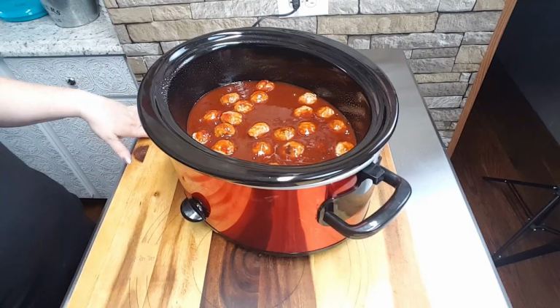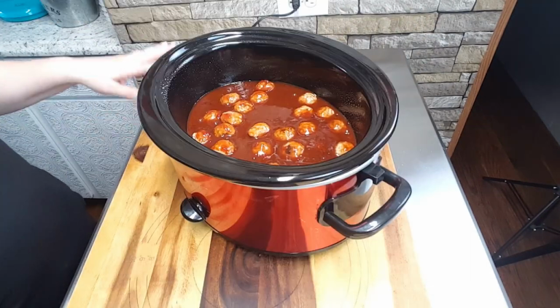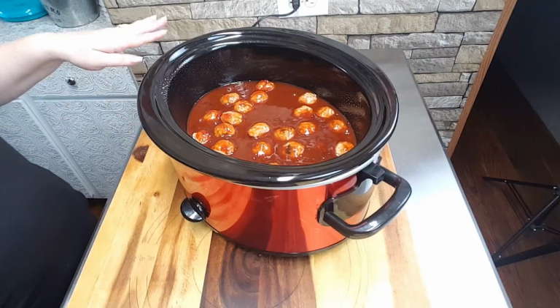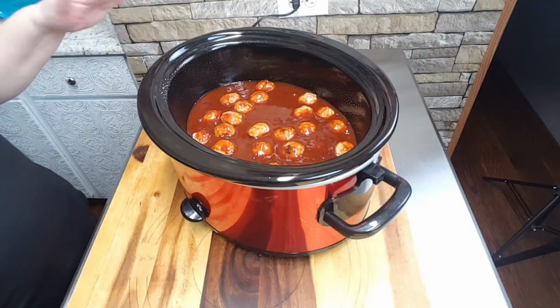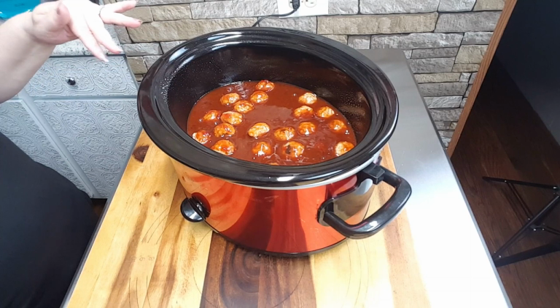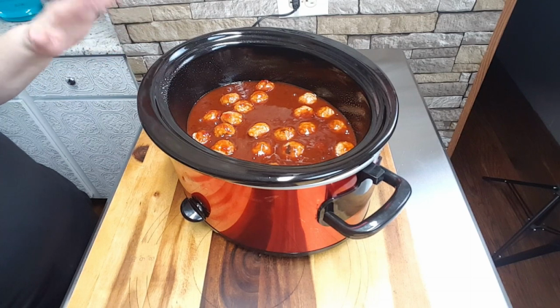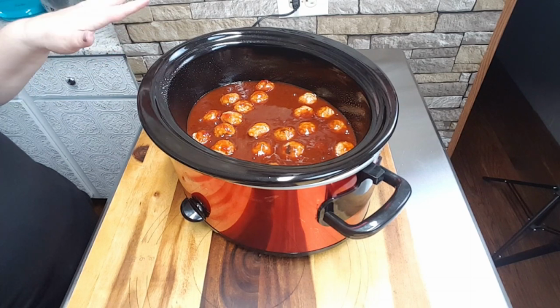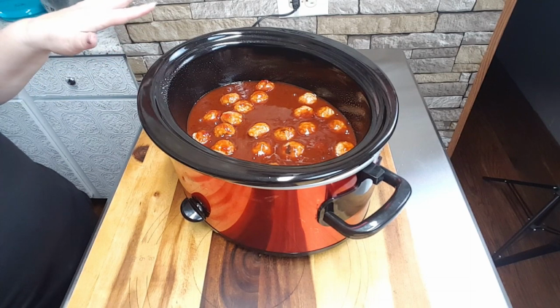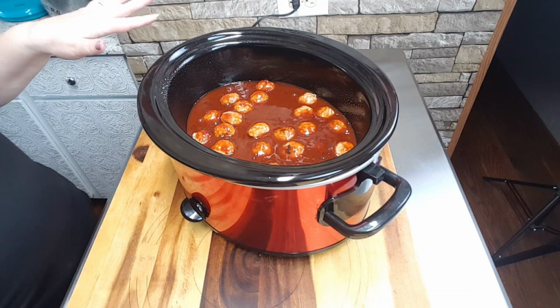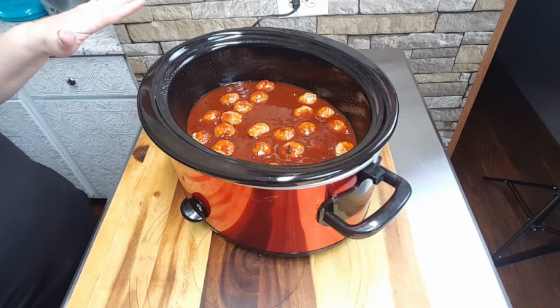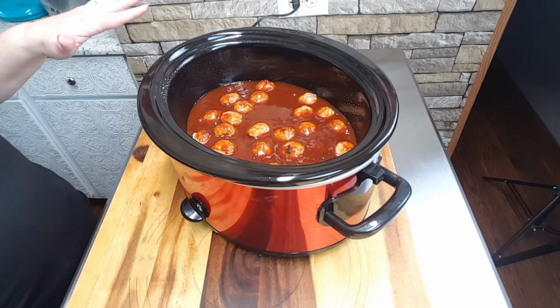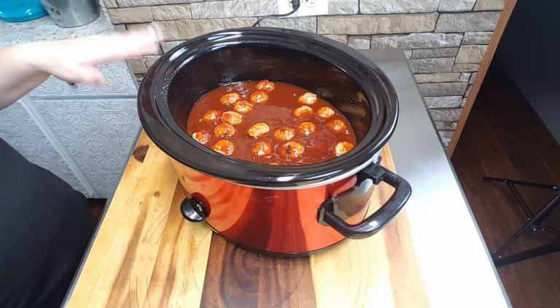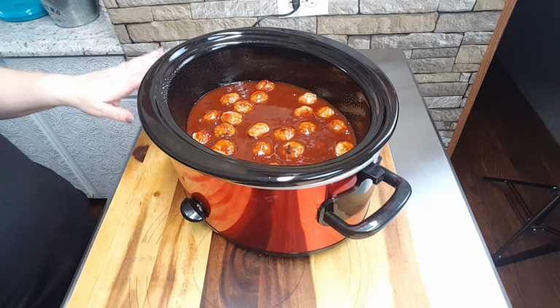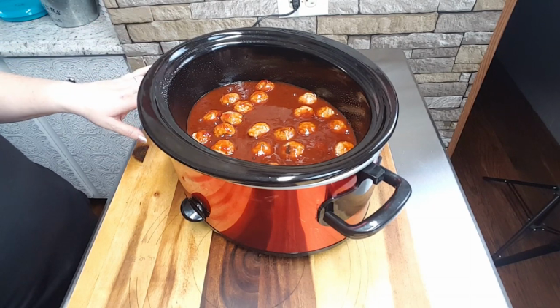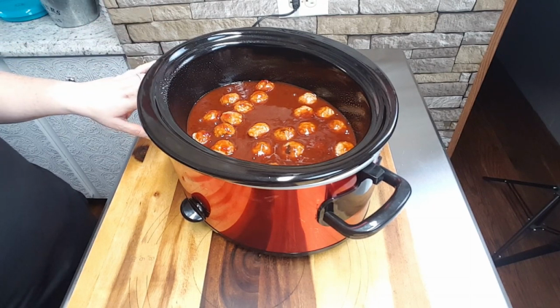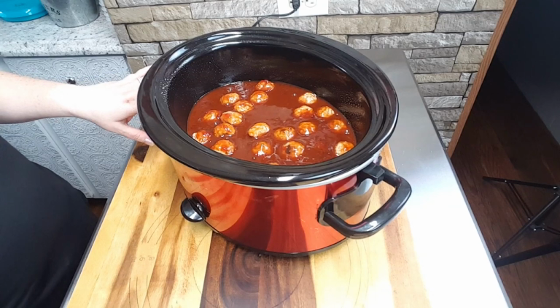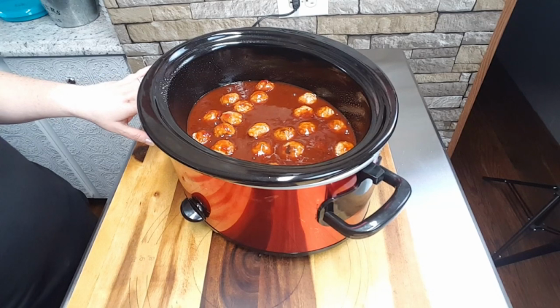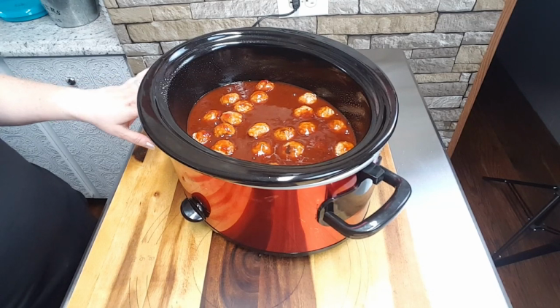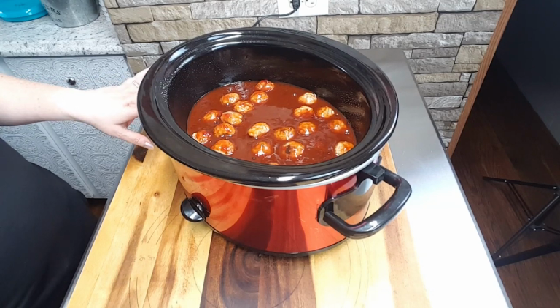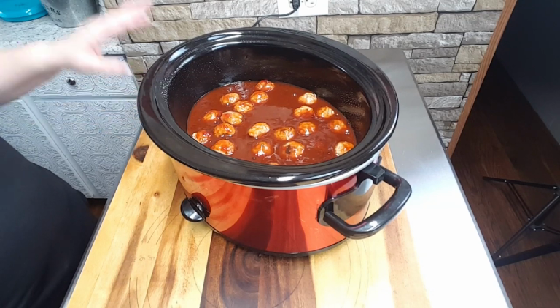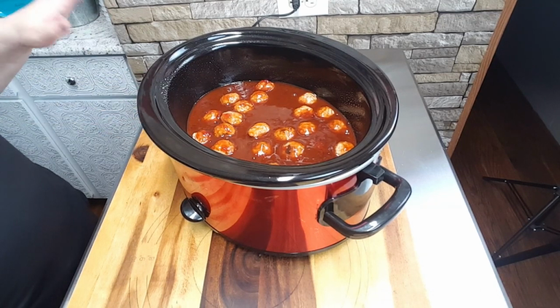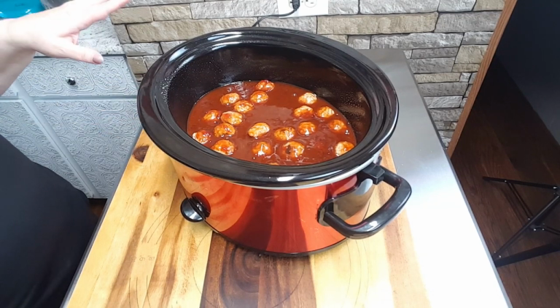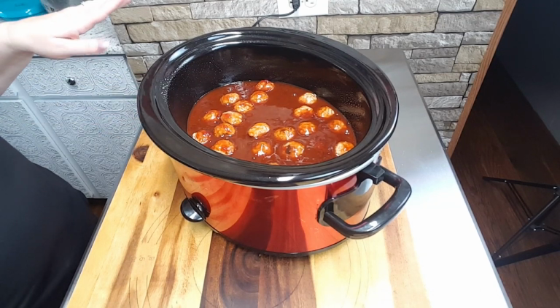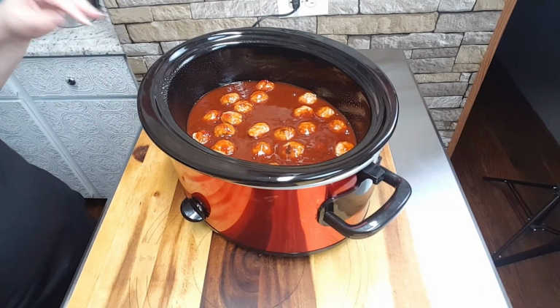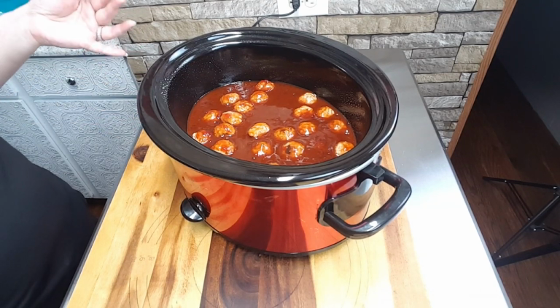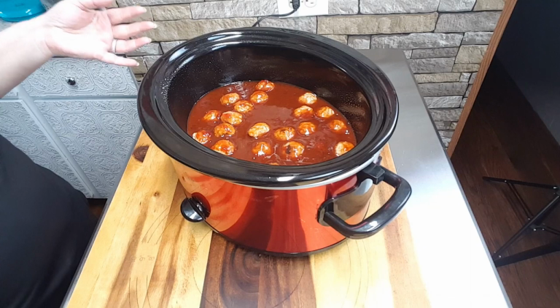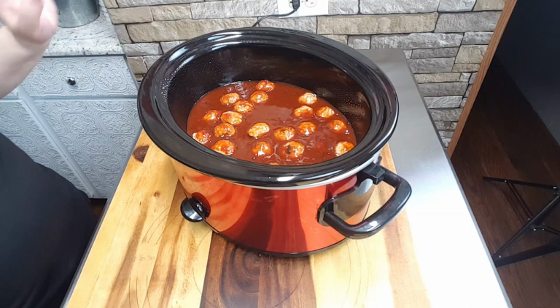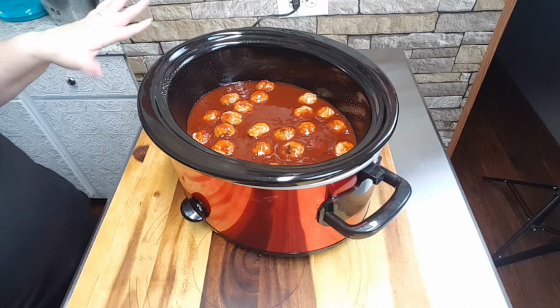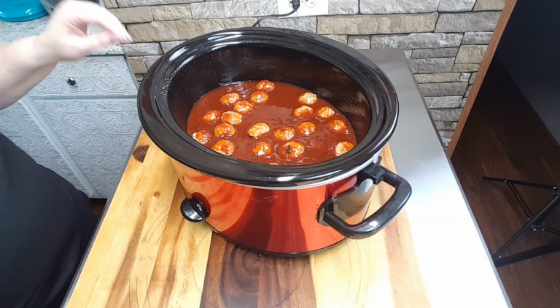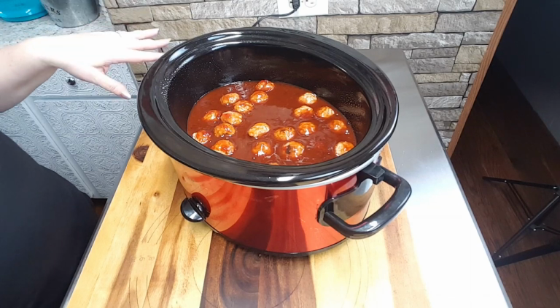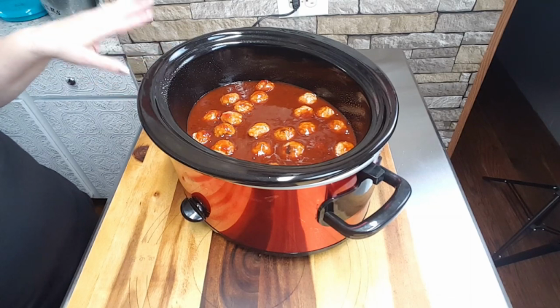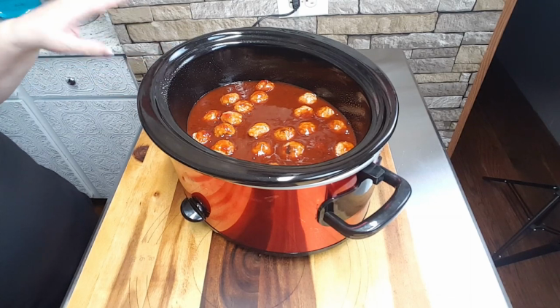Now that I have my sauce poured over my meatballs, I'm going to simply place the lid on top of the crock pot. I'm going to set this to low and allow it to cook four to six hours. Now, the recipe says if you want to cook it faster, you can cook it on high at two to four hours.